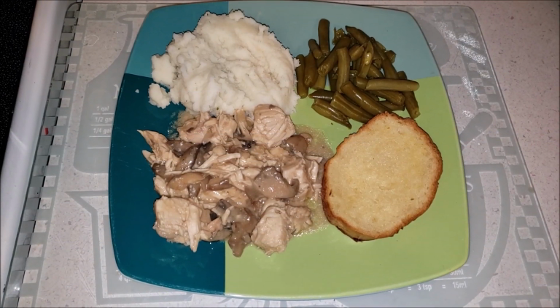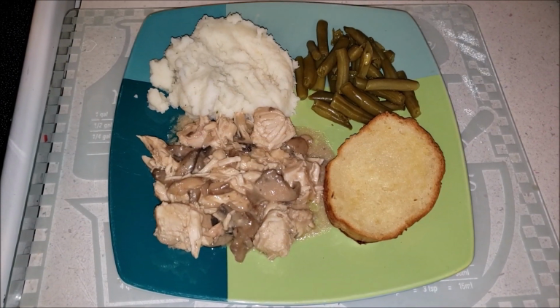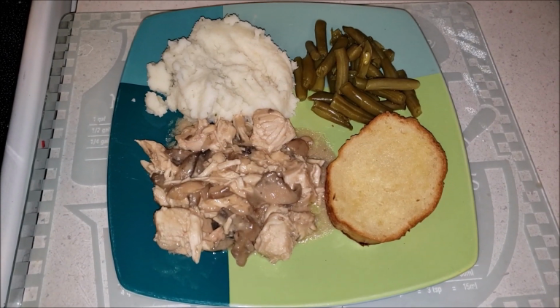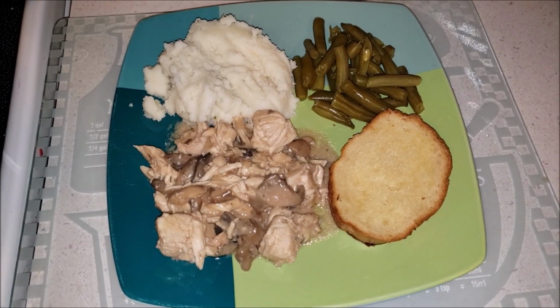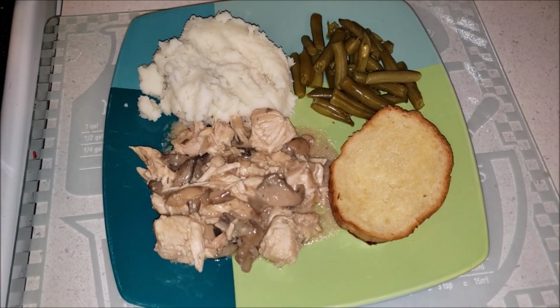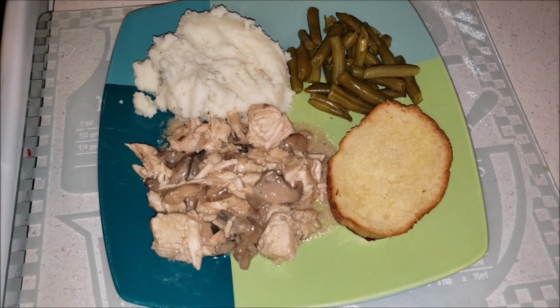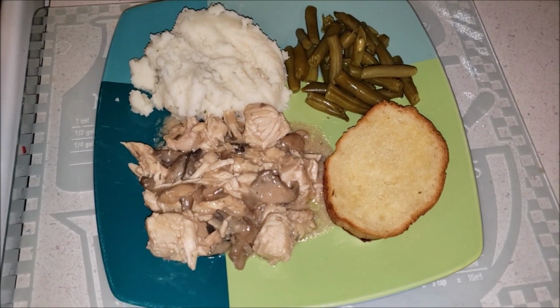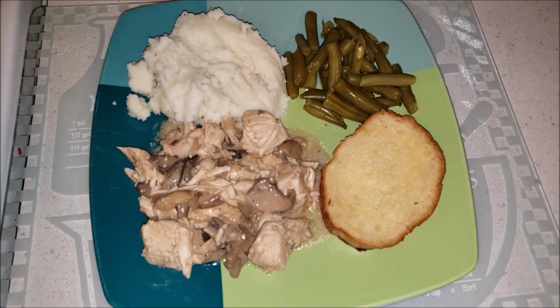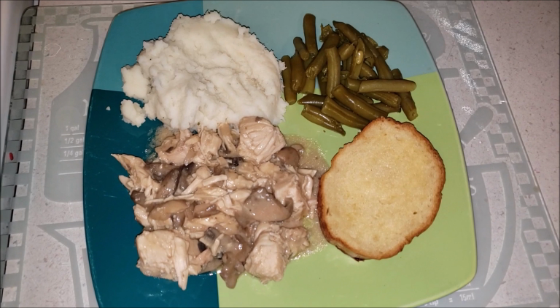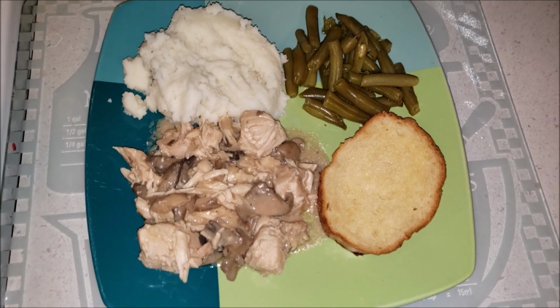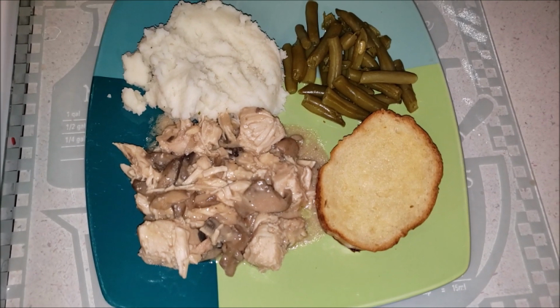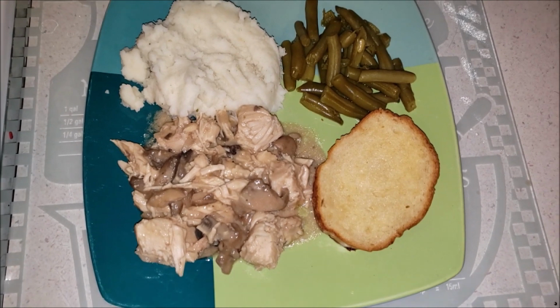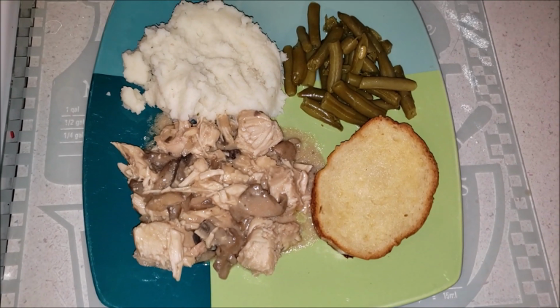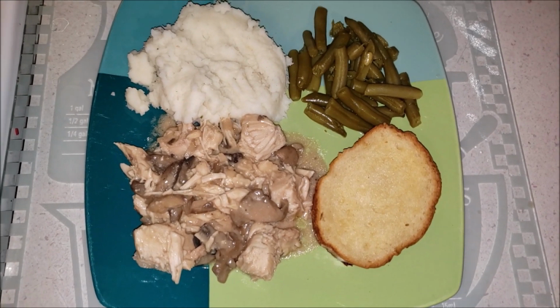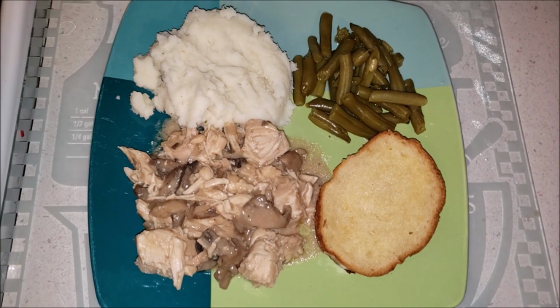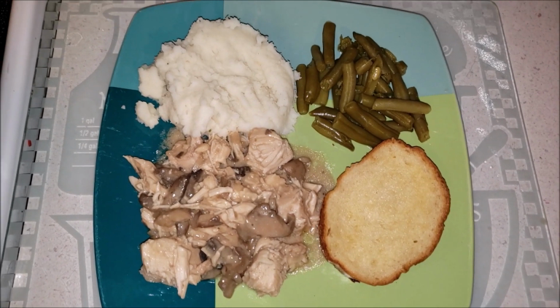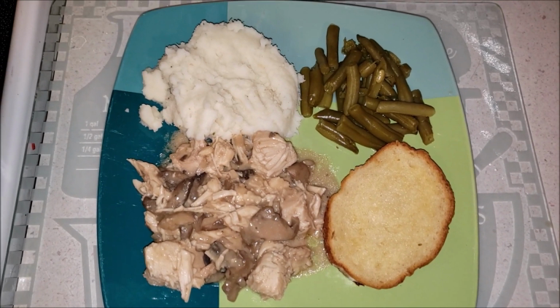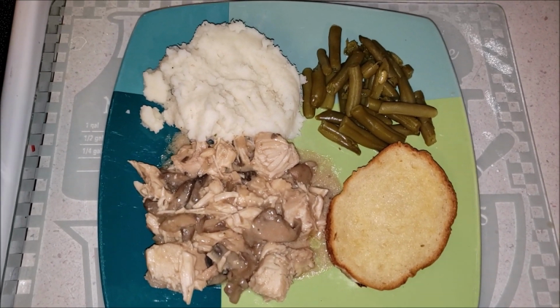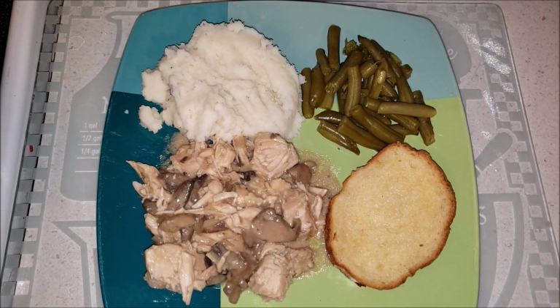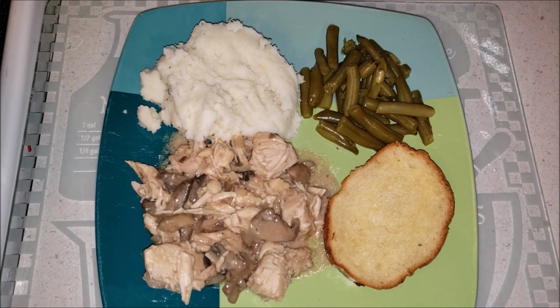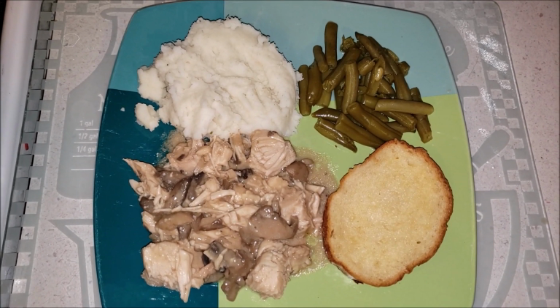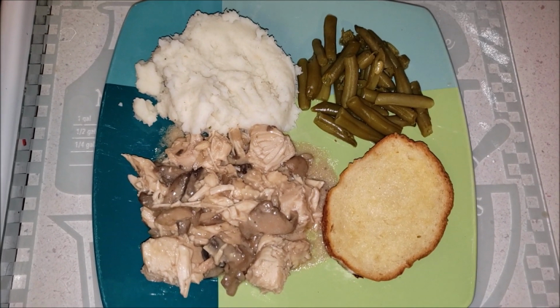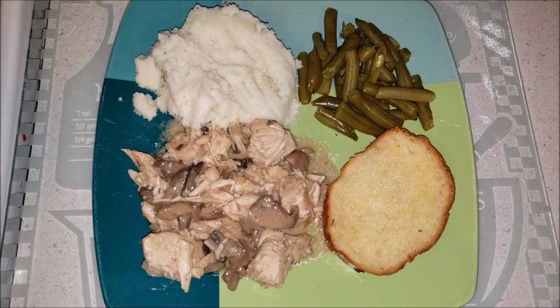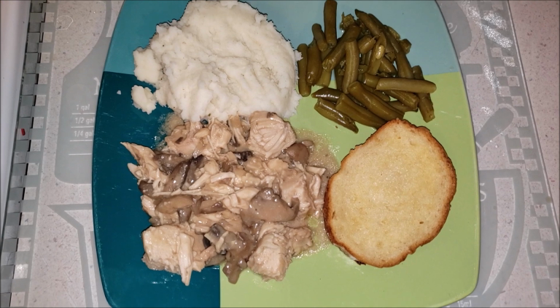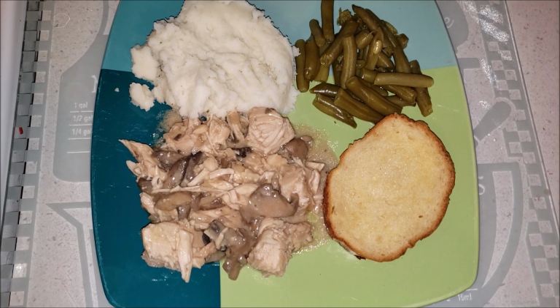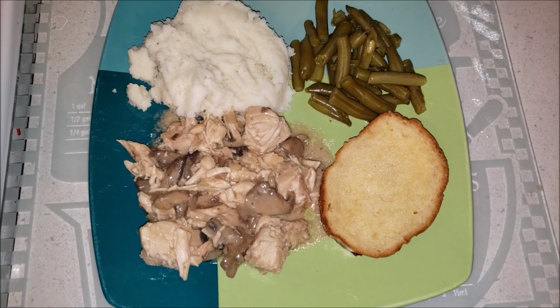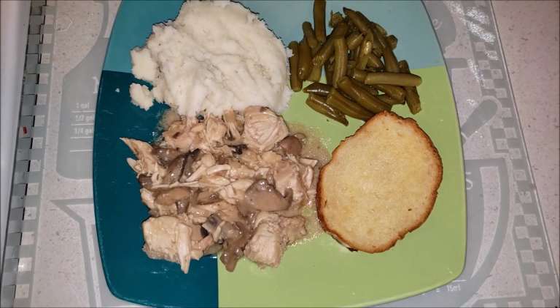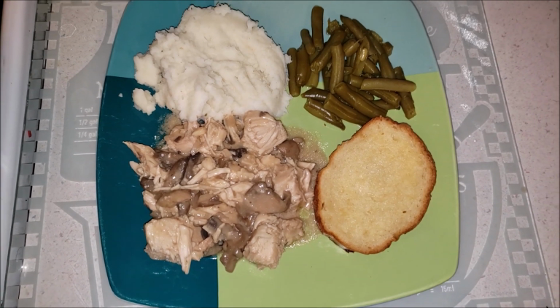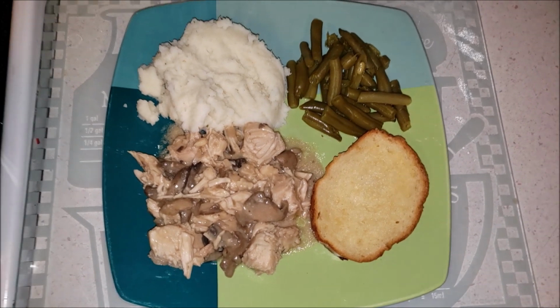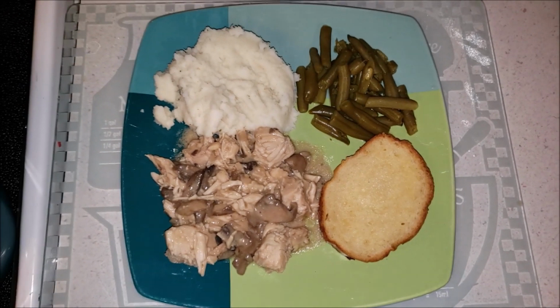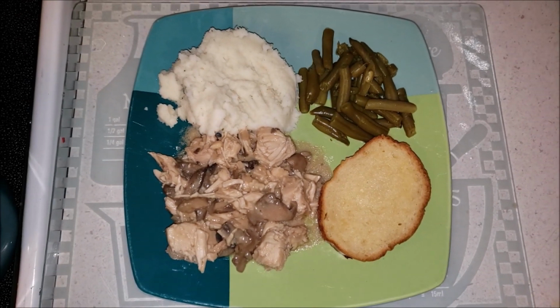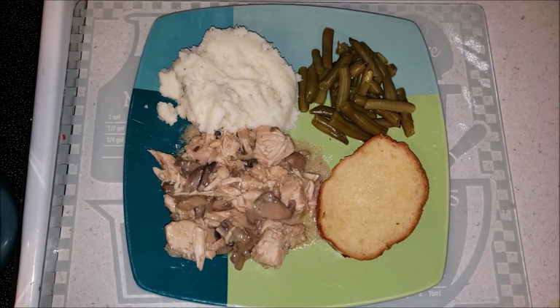Hi everyone and welcome back to my channel. Today I'm going to share with you a super simple crockpot chicken meal that is really delicious and, like I said, very simple with very few ingredients, so stay tuned.